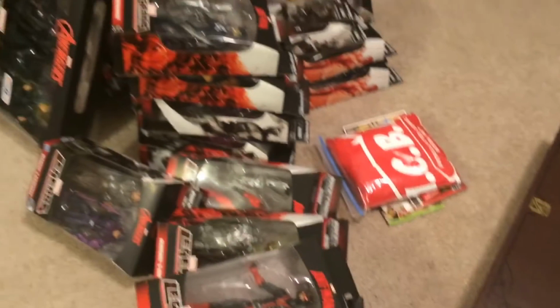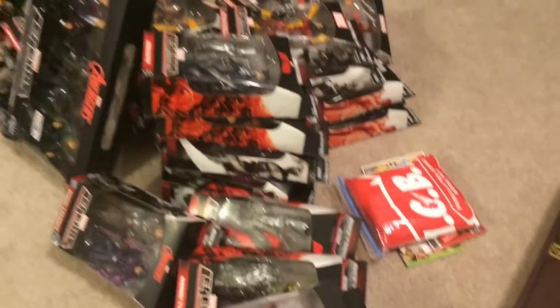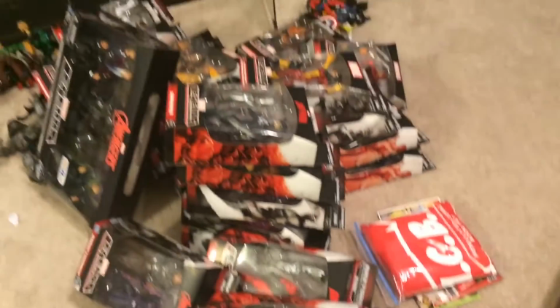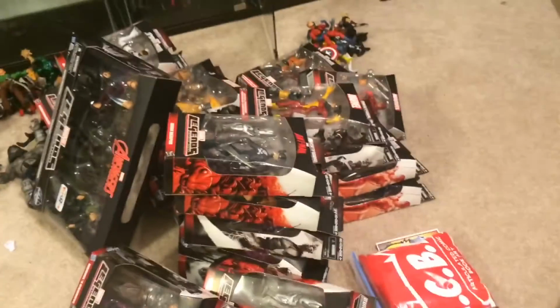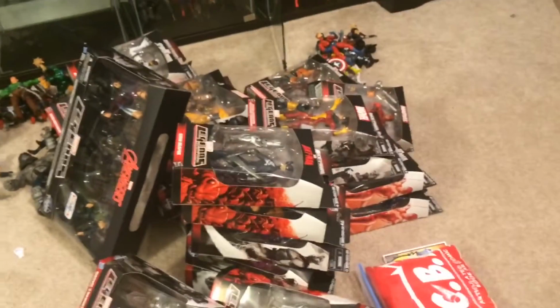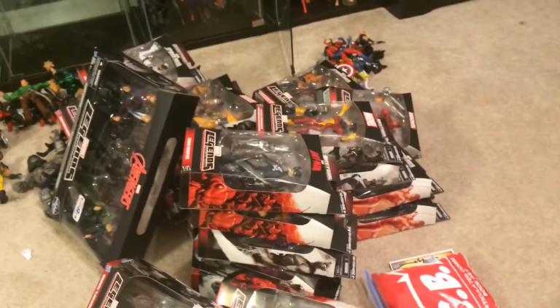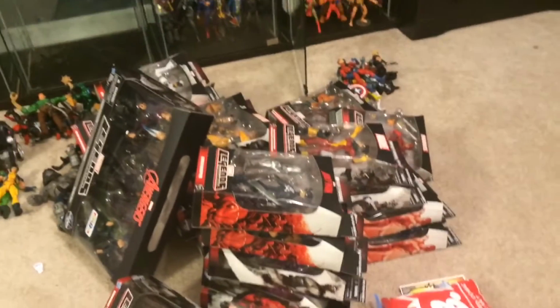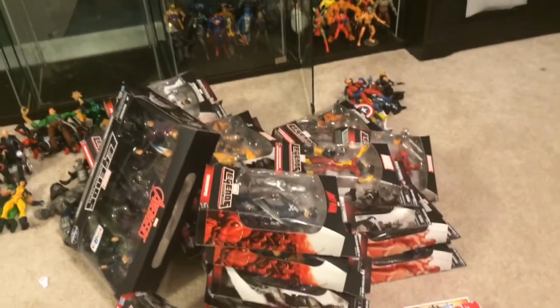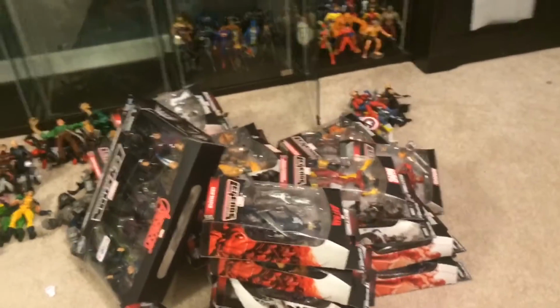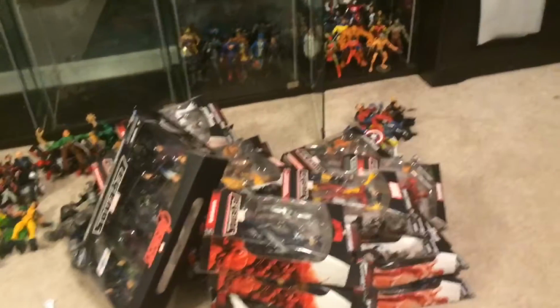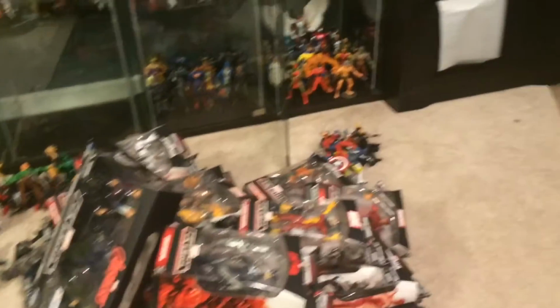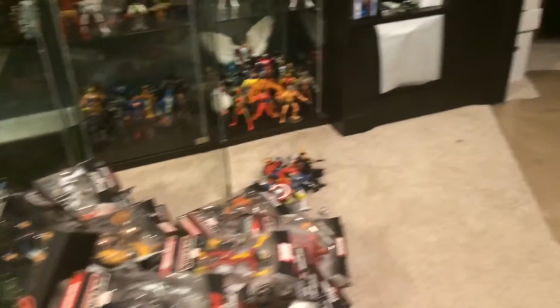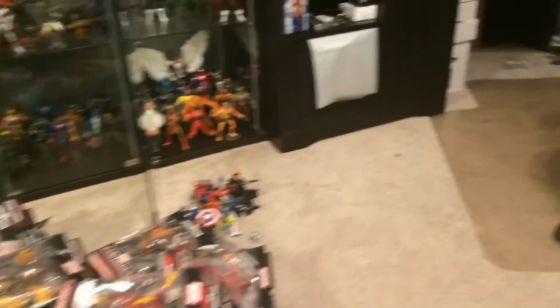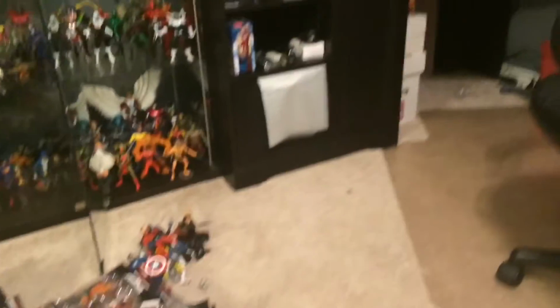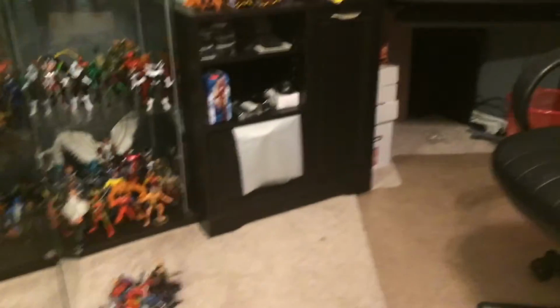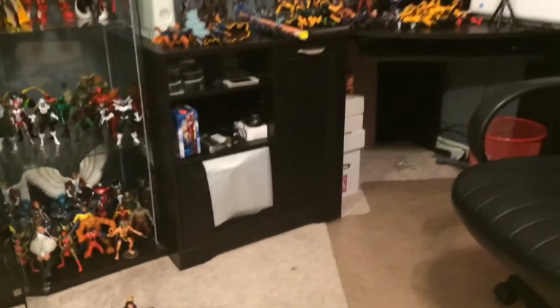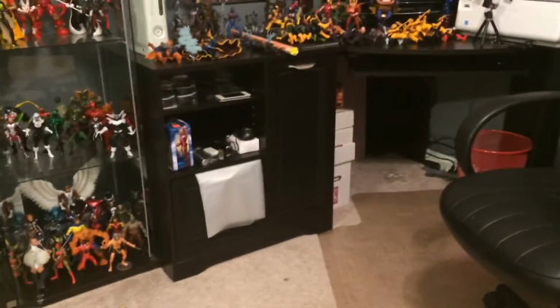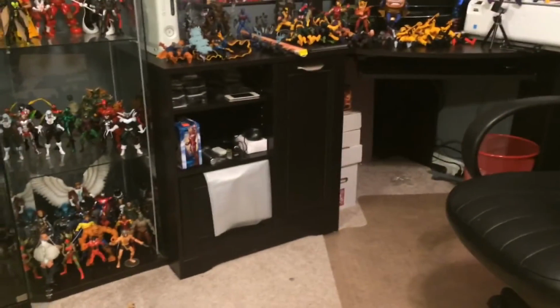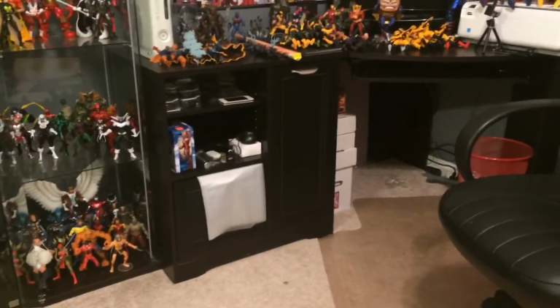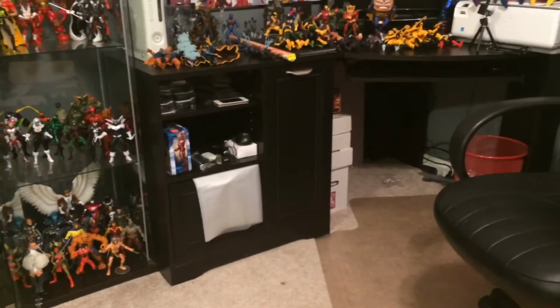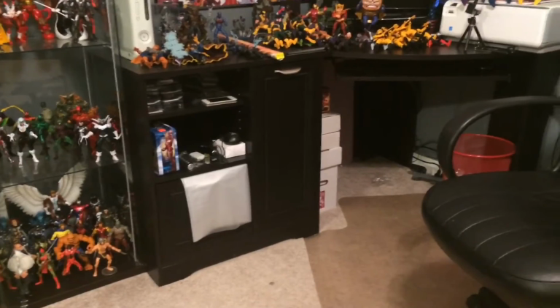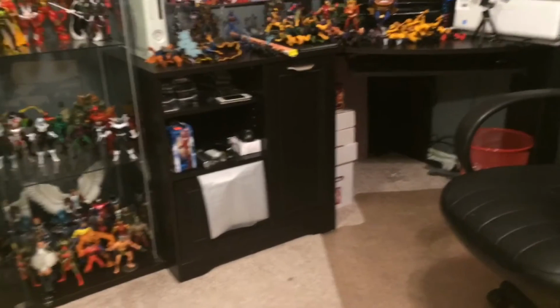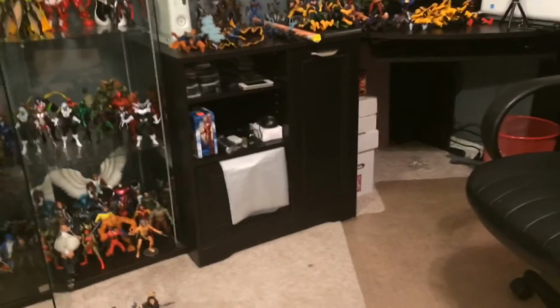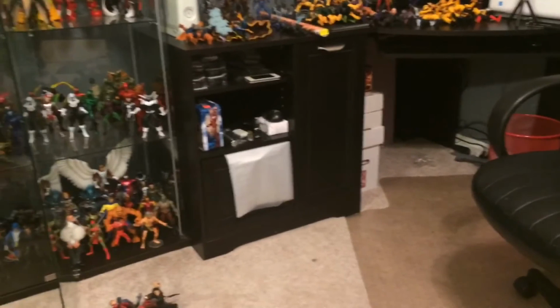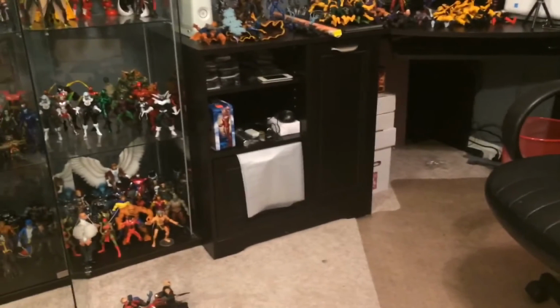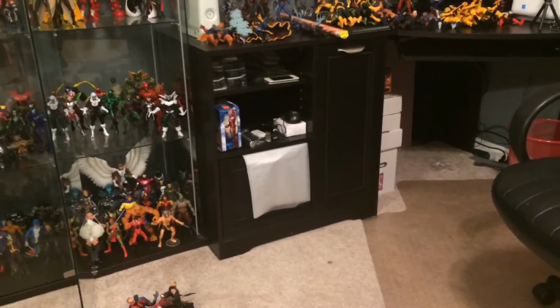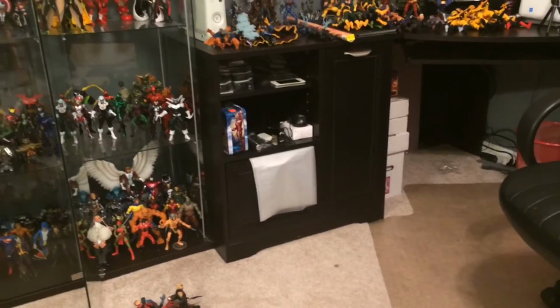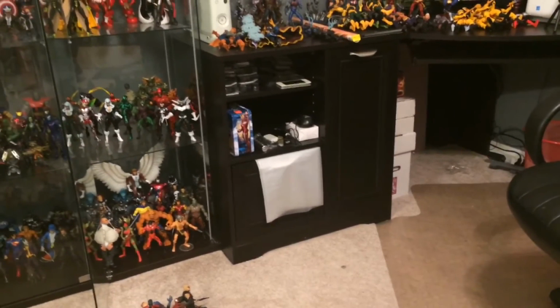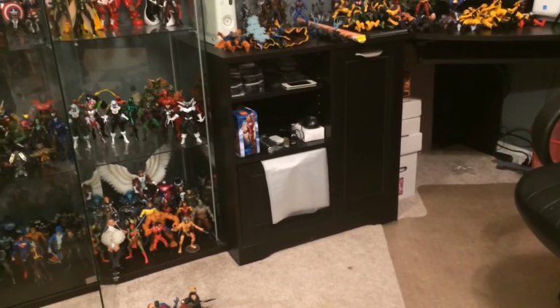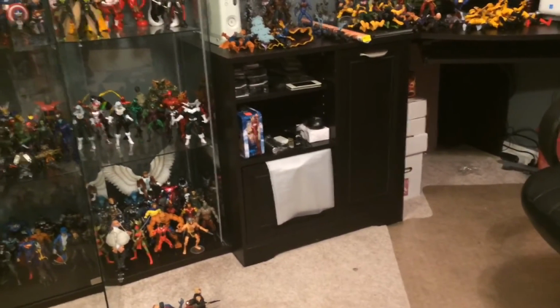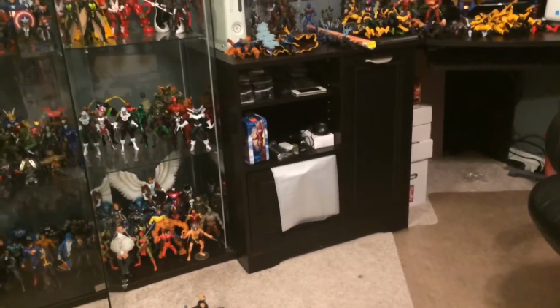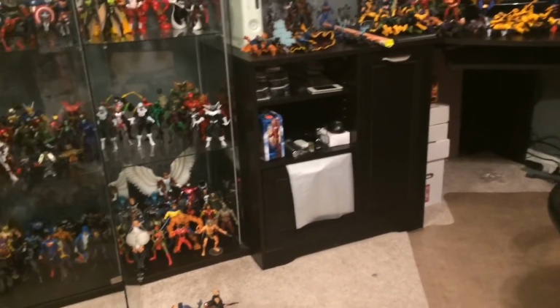That's my recent haul for the past few months — and my messy room. Let me get to work and start putting these figures away.